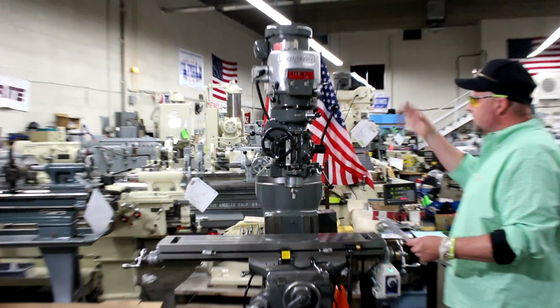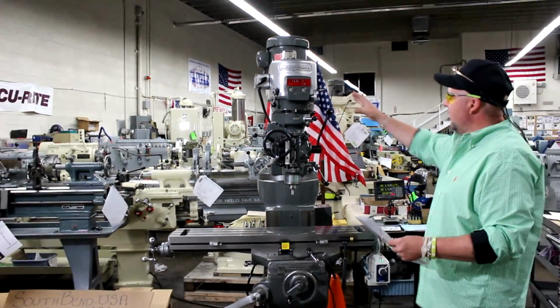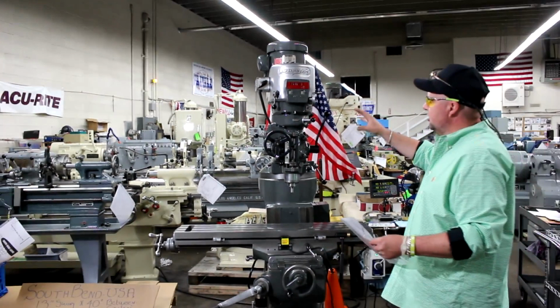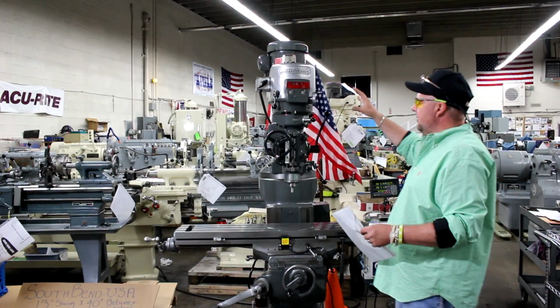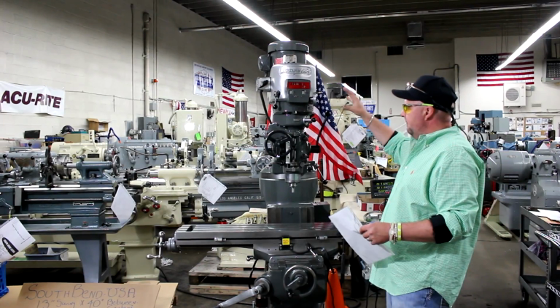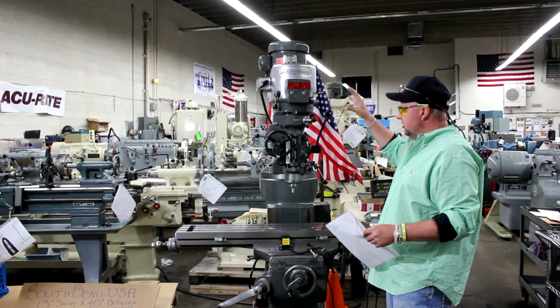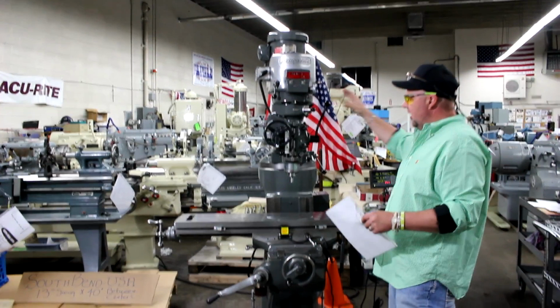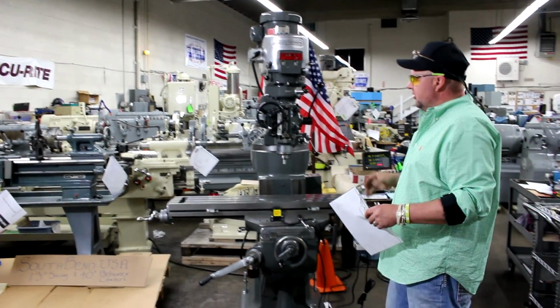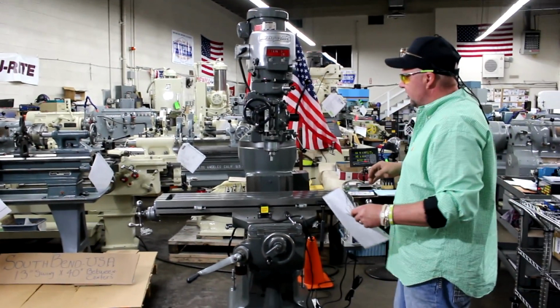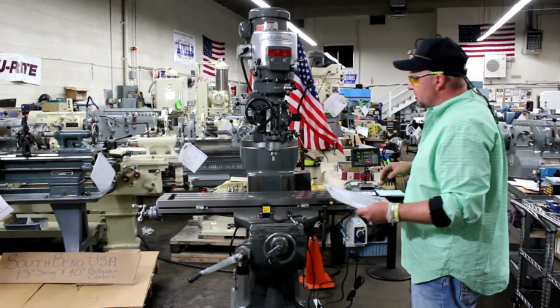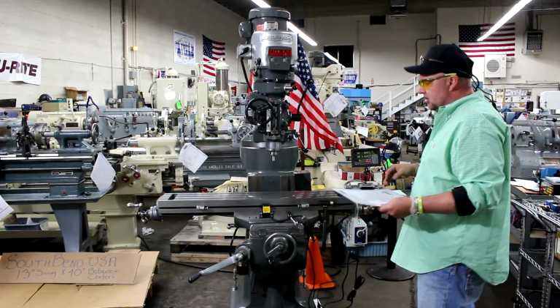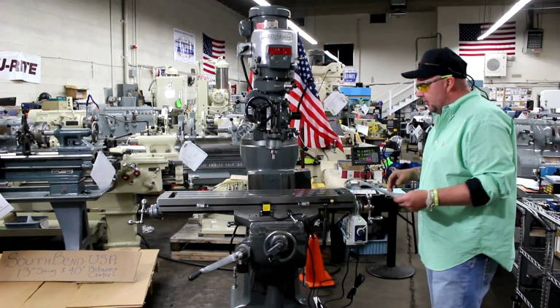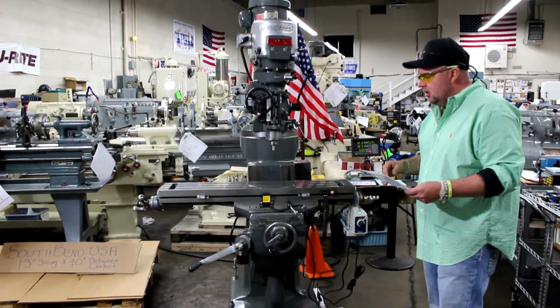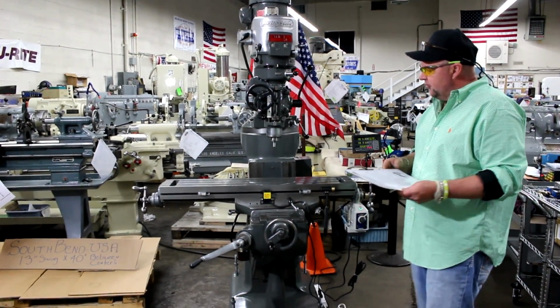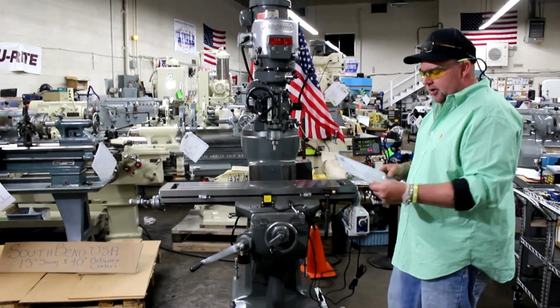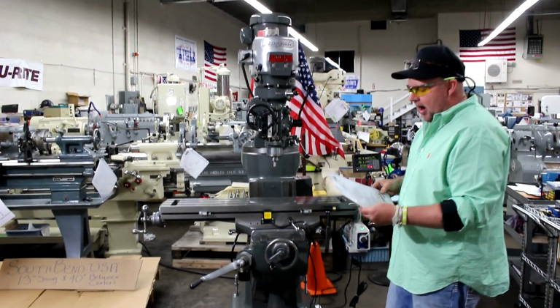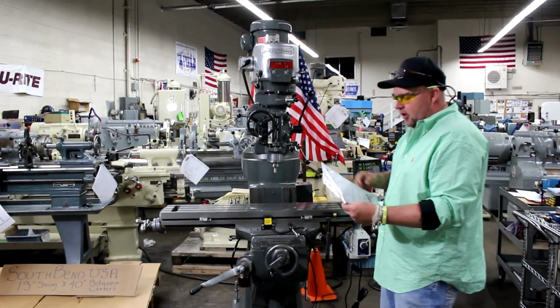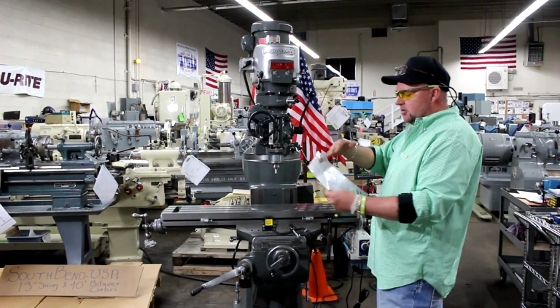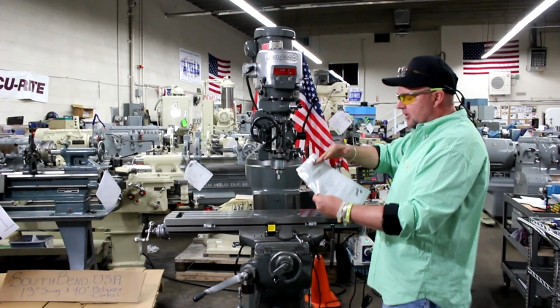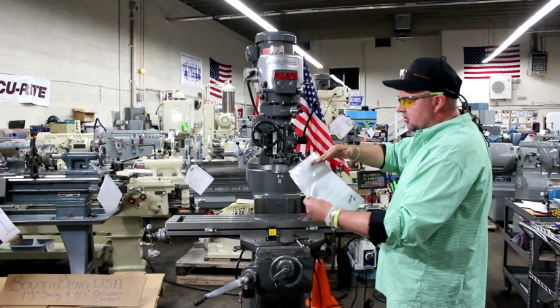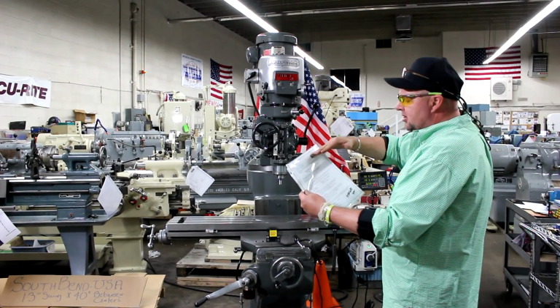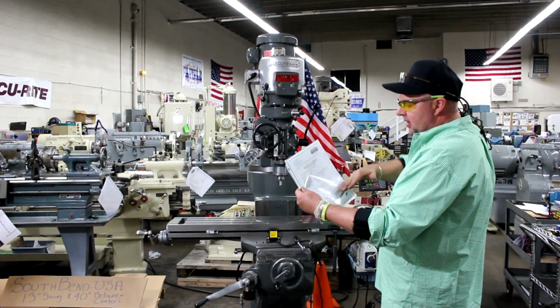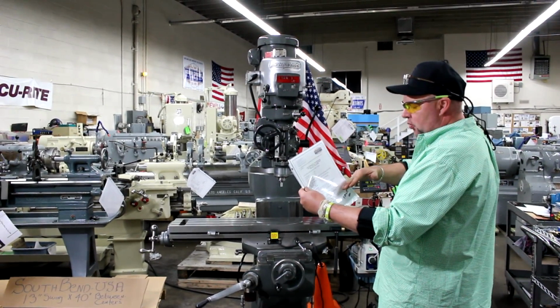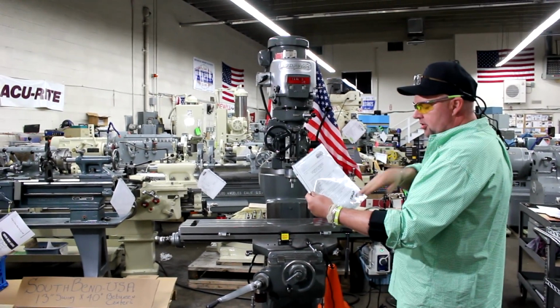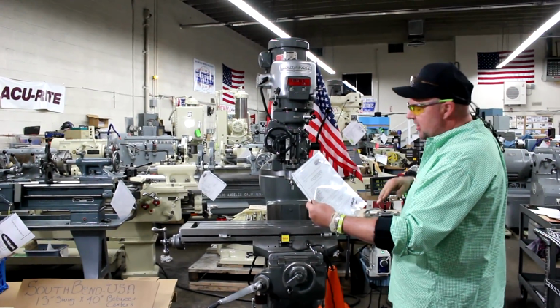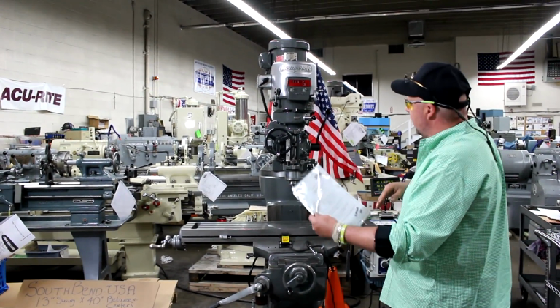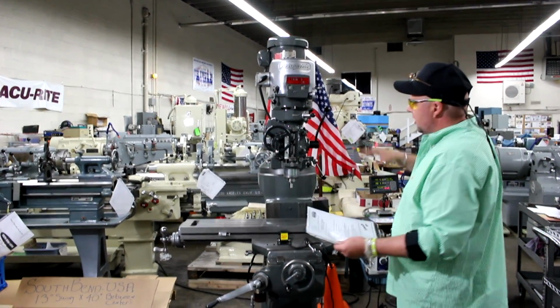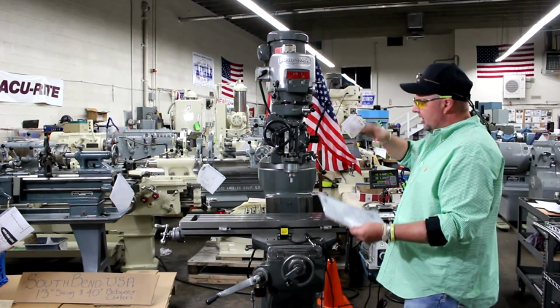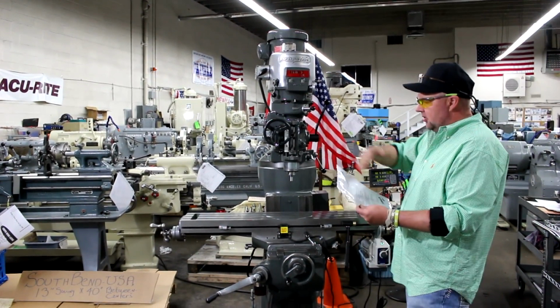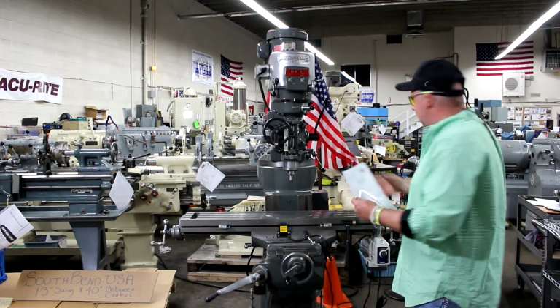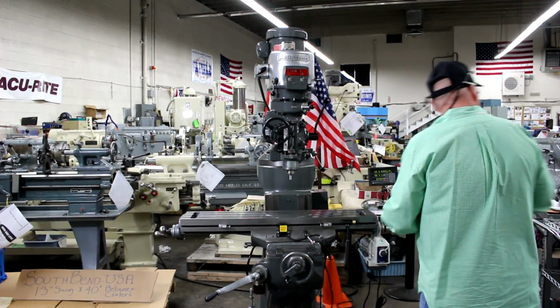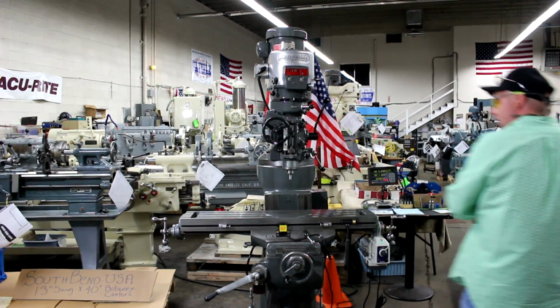Outside of running the machine, there's not a lot of other specifications we can talk about. So feel free to inquire for our specification list that has our quote with the price on it, and we'll also have the options listed out.